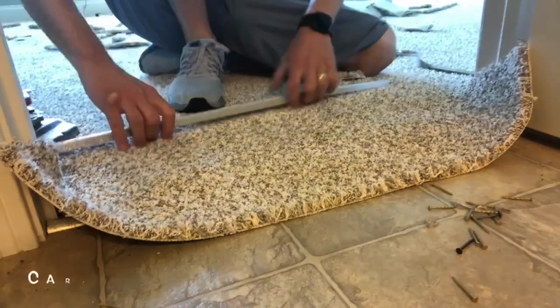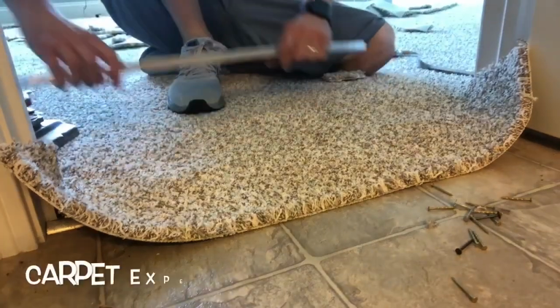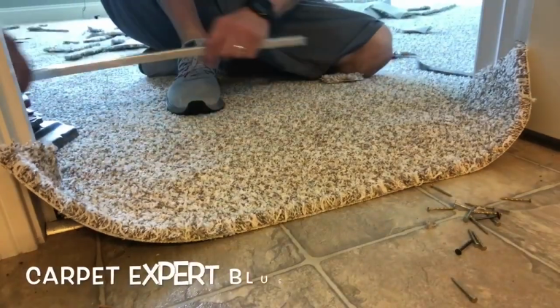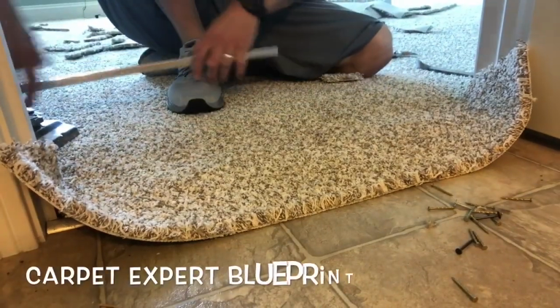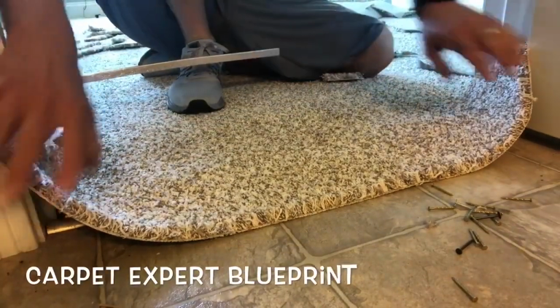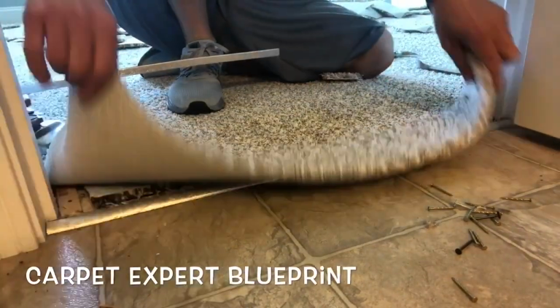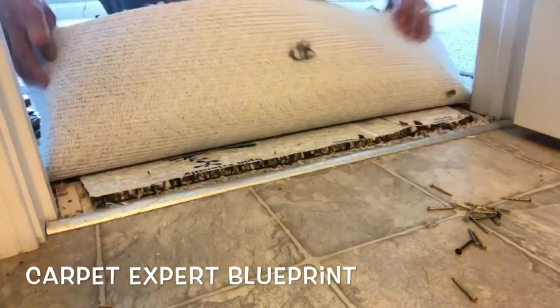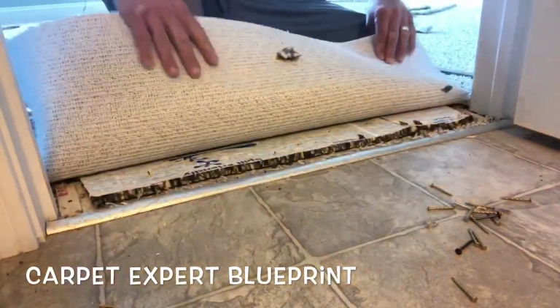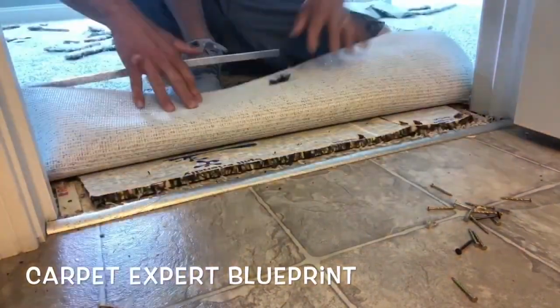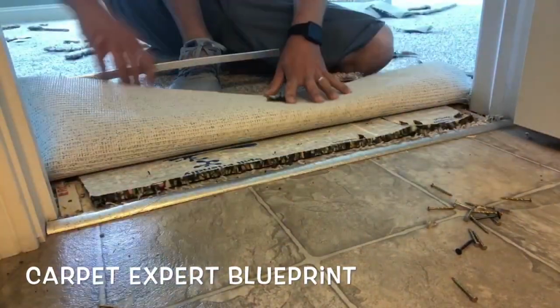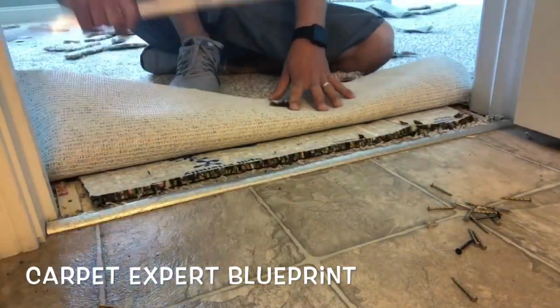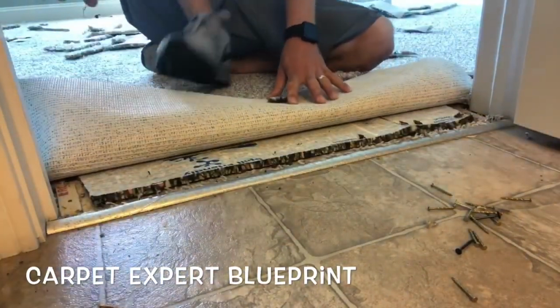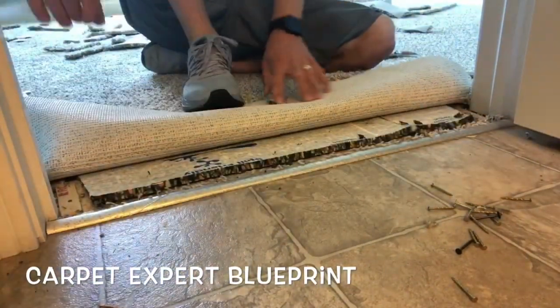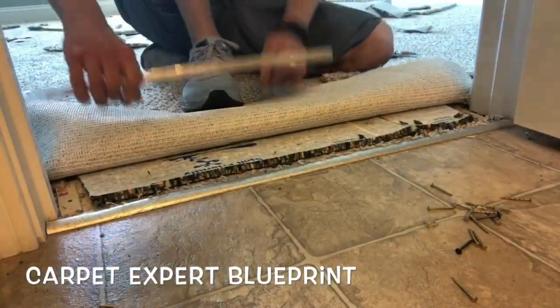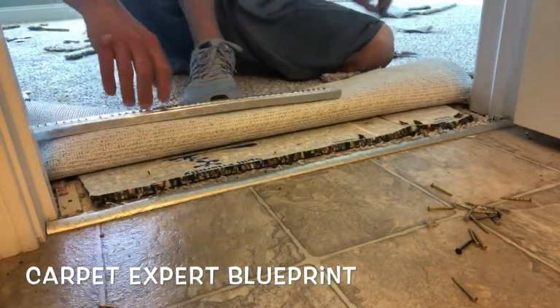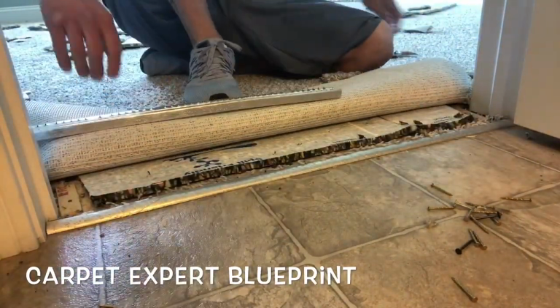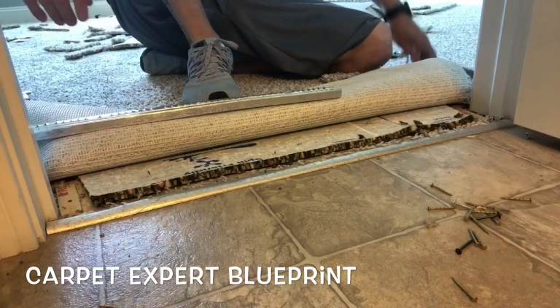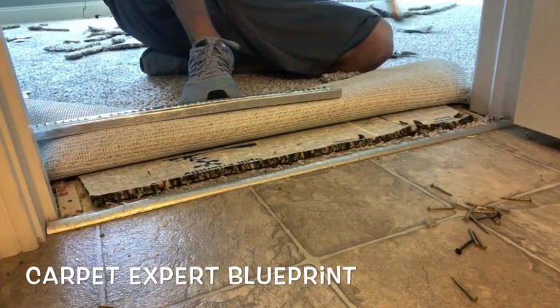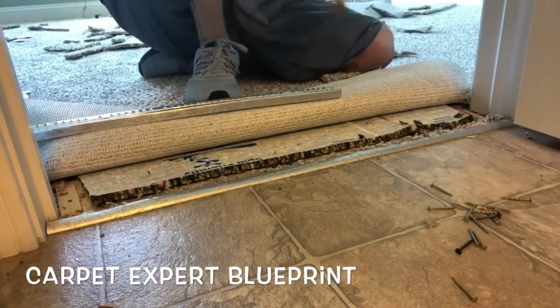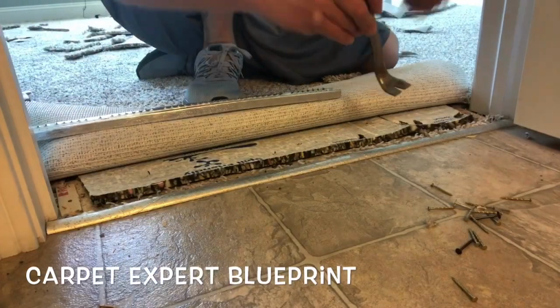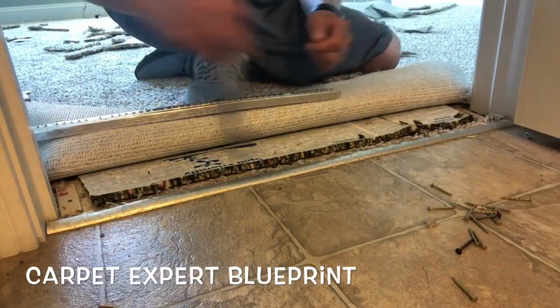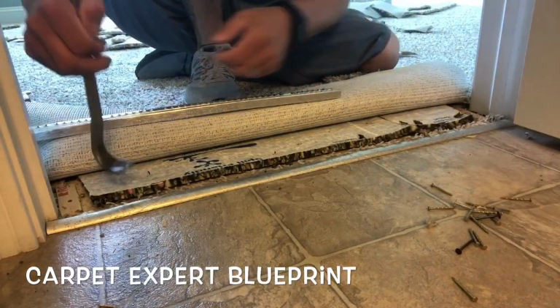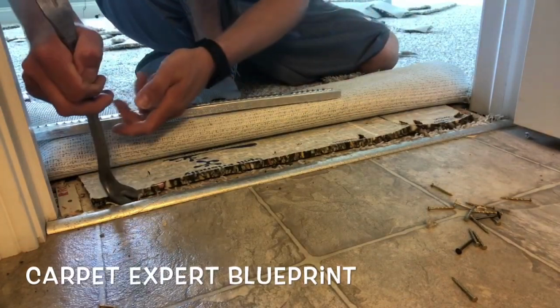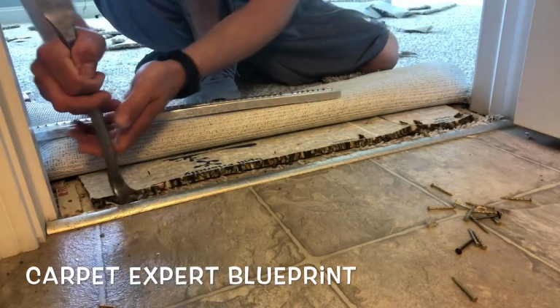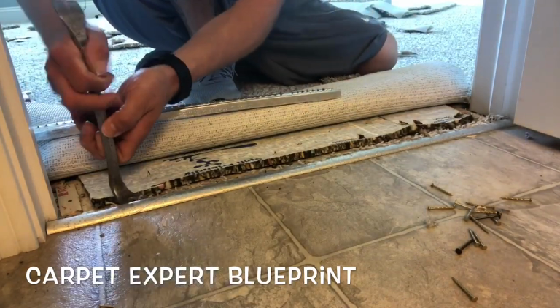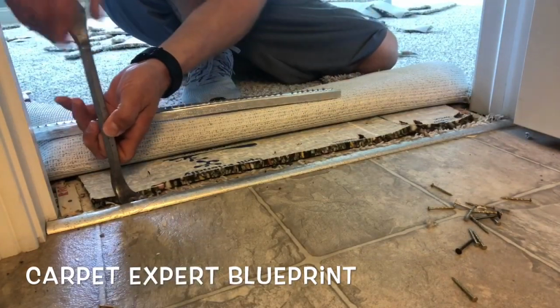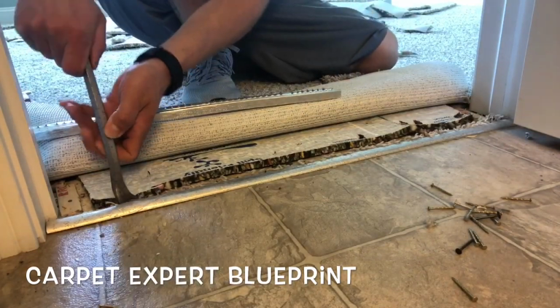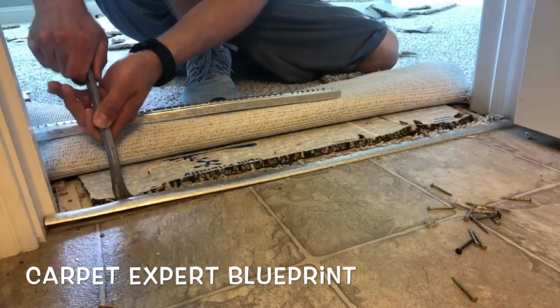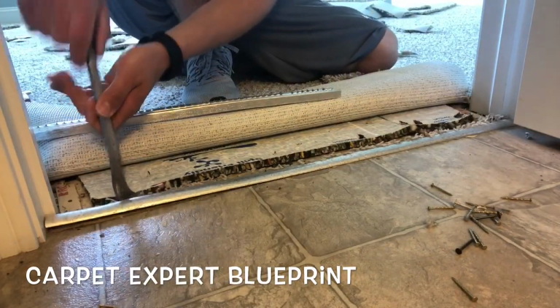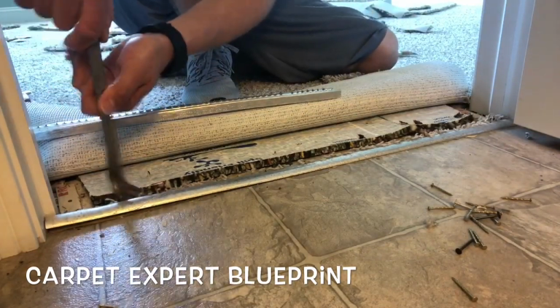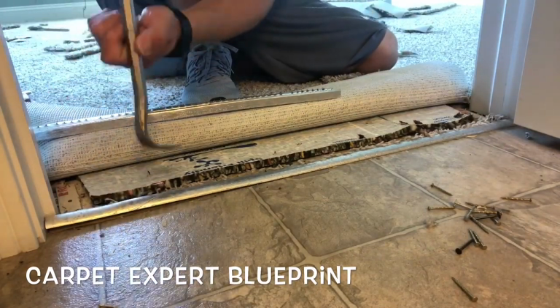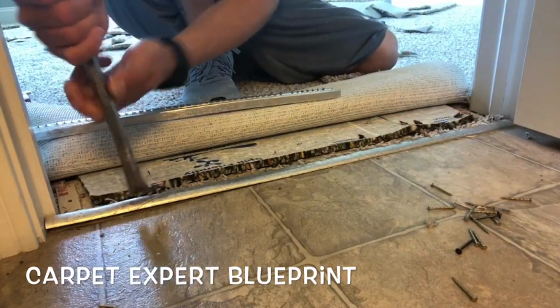What's good everybody? It's Michael Alder here from CarpetExpertBlueprint.com and in this video I'm going to show you the hack style, step-by-step, how to replace a carpet transition strip.